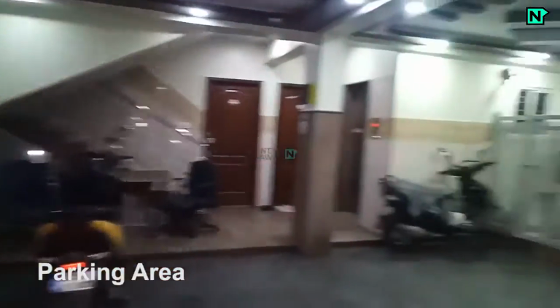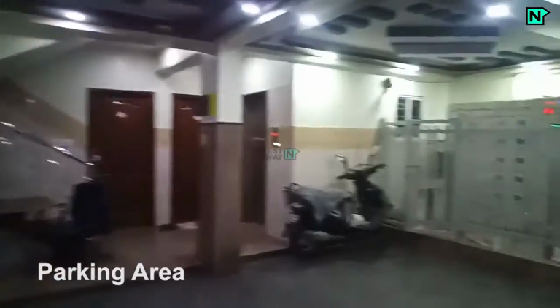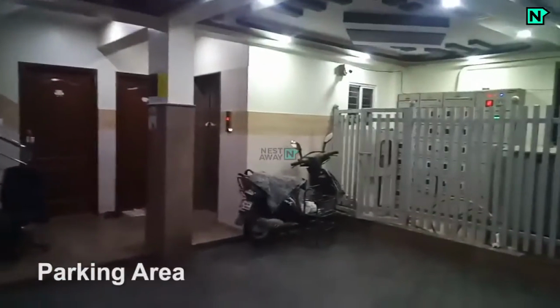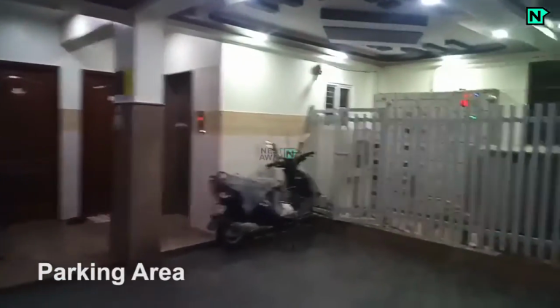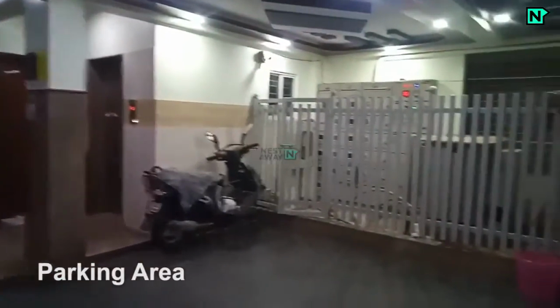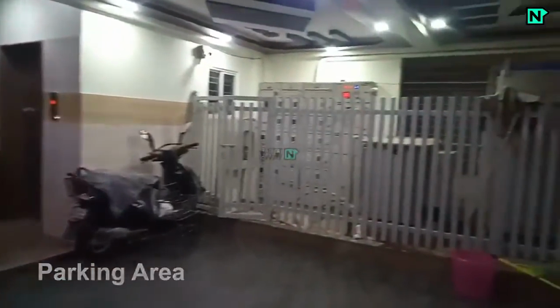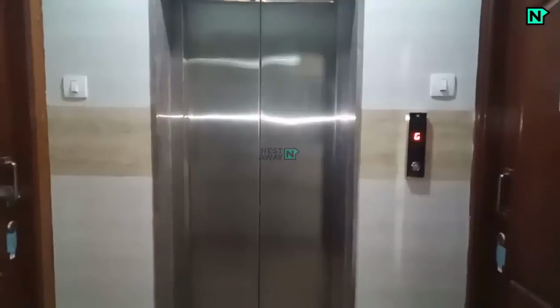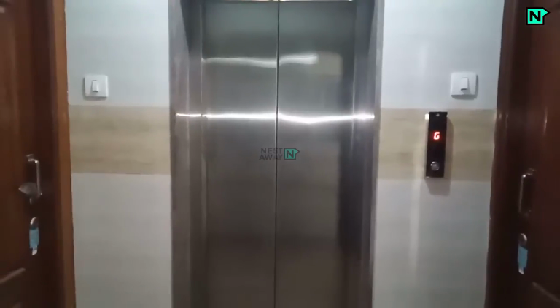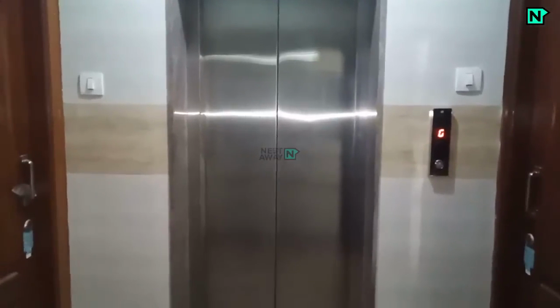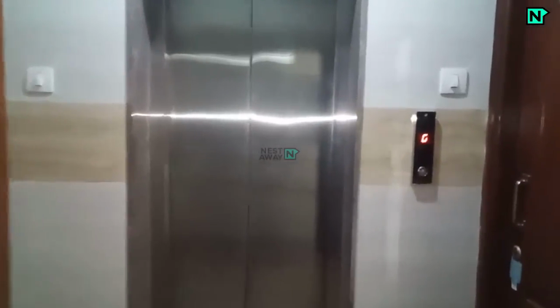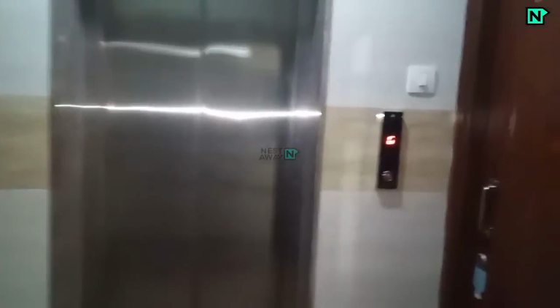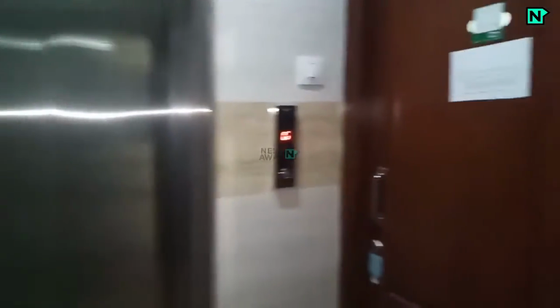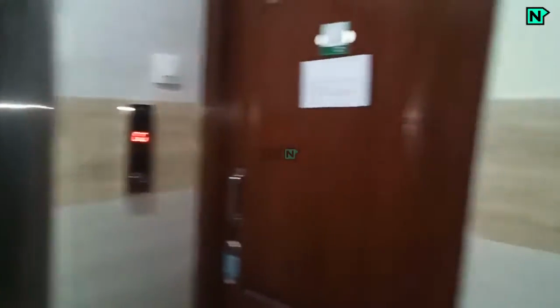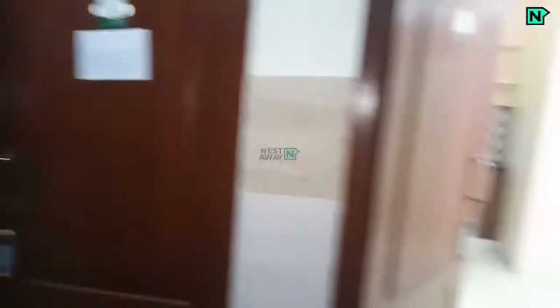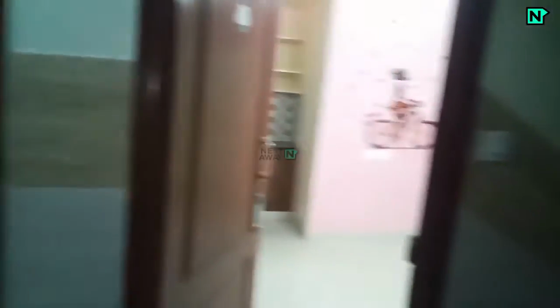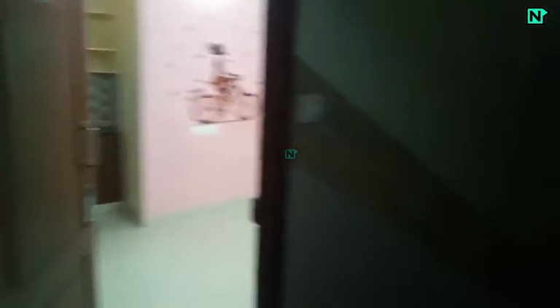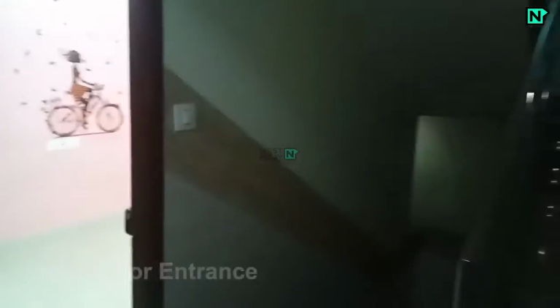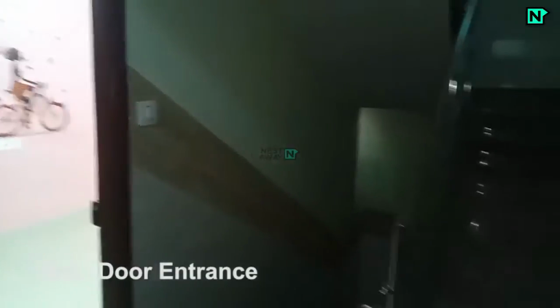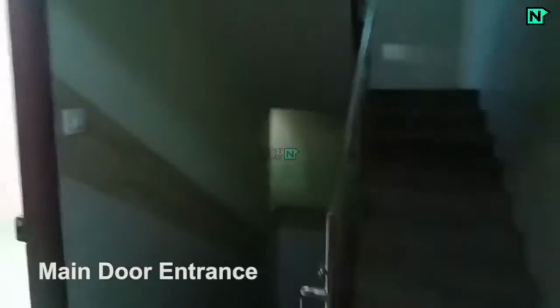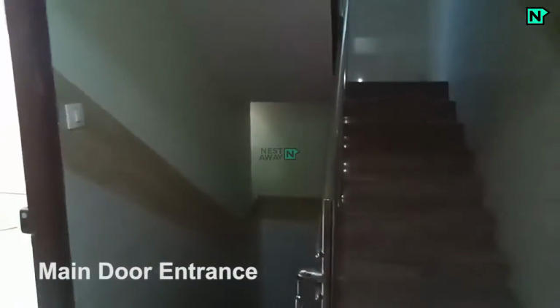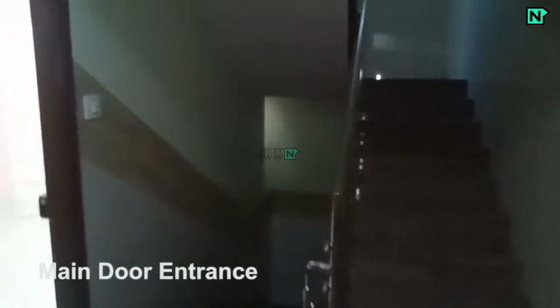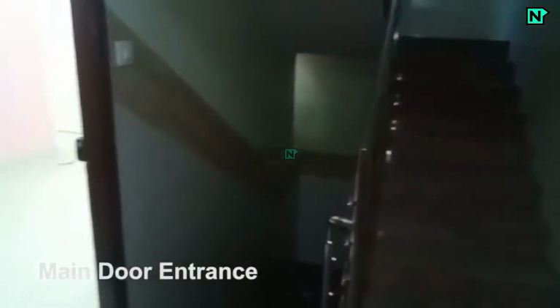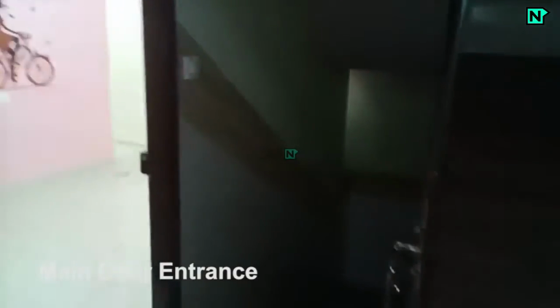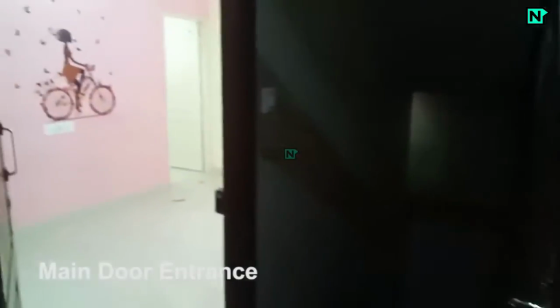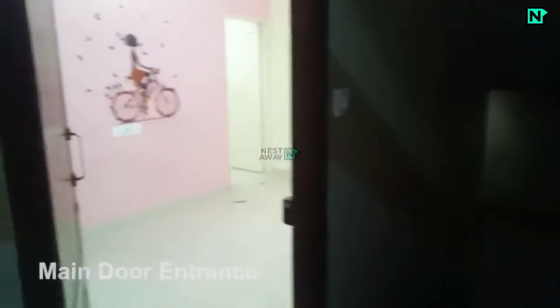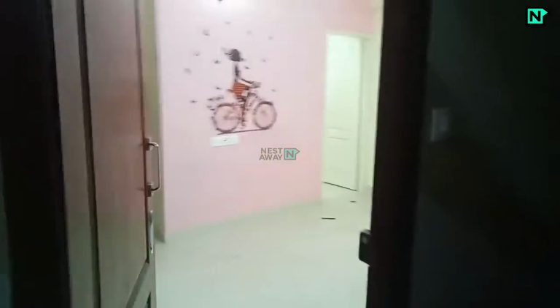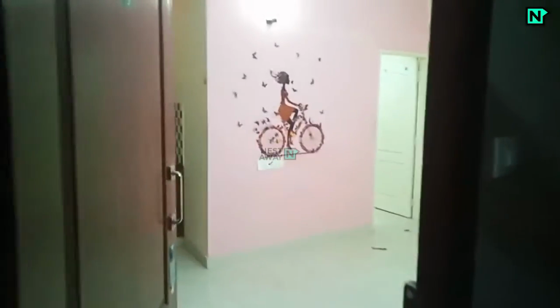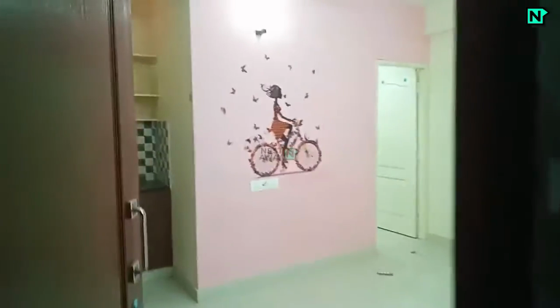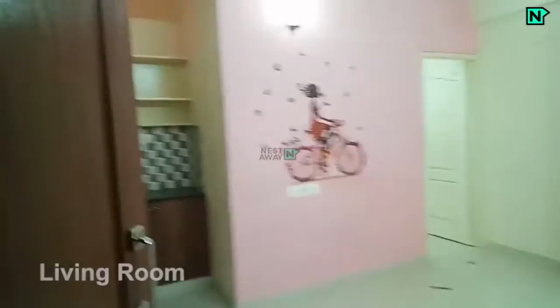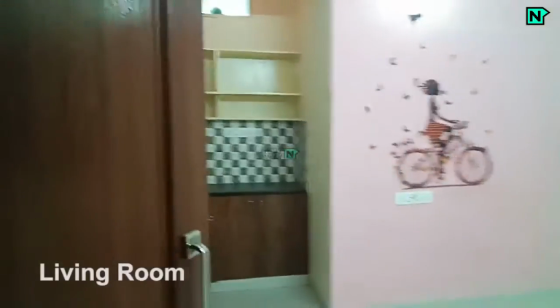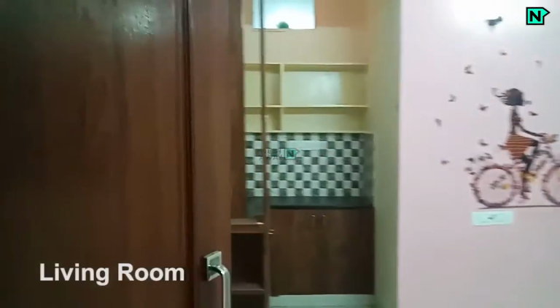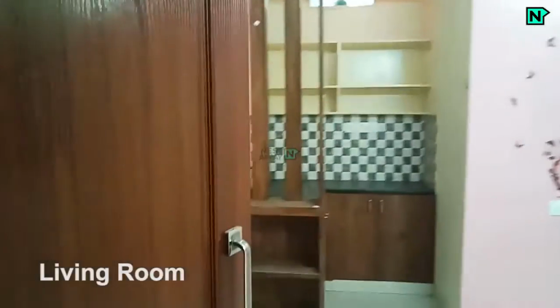This is the parking area on the ground floor. This is the living room.